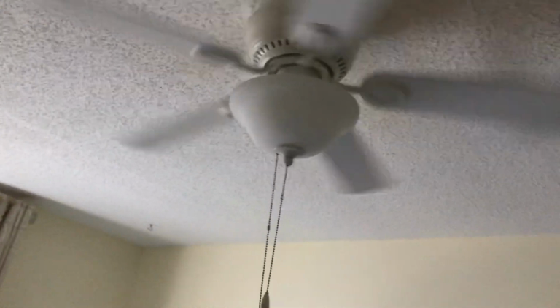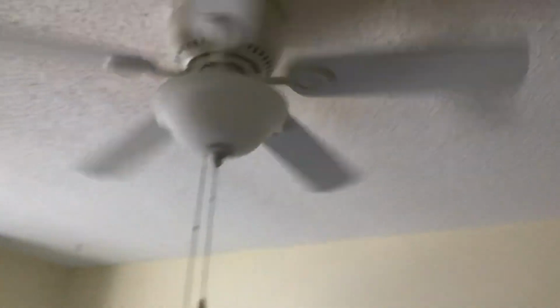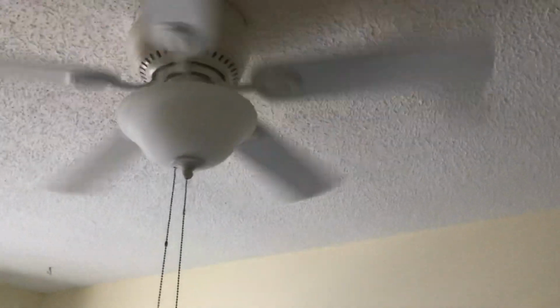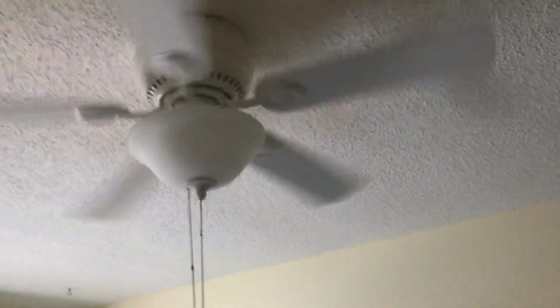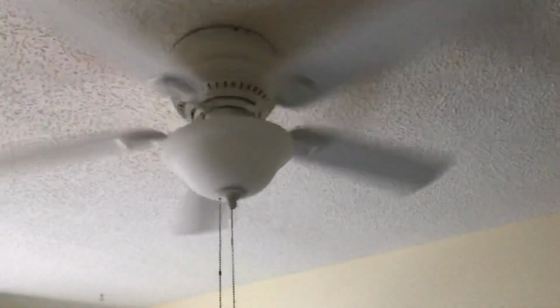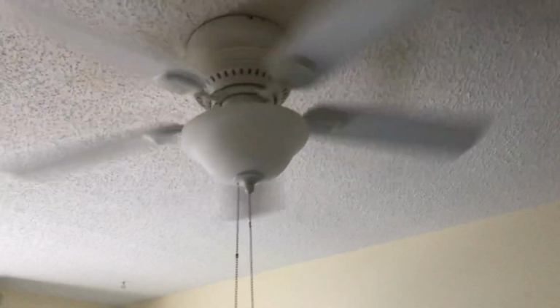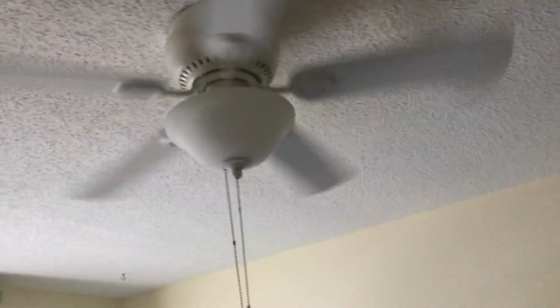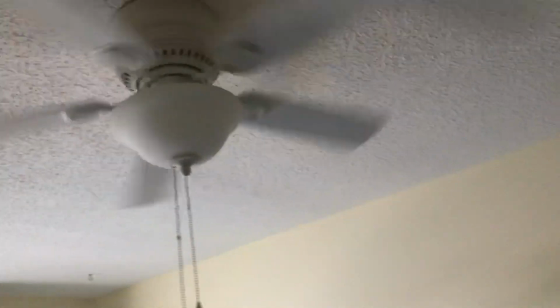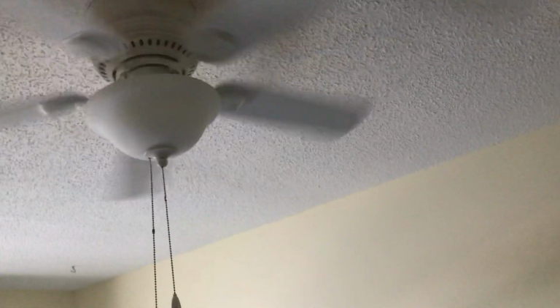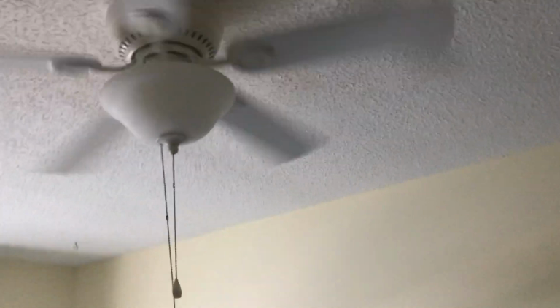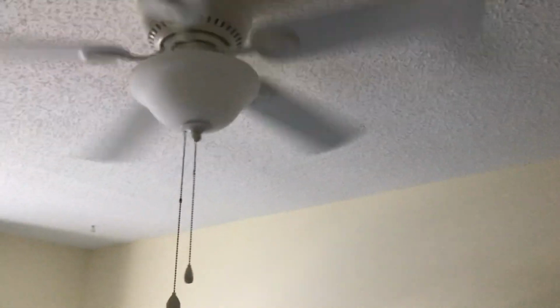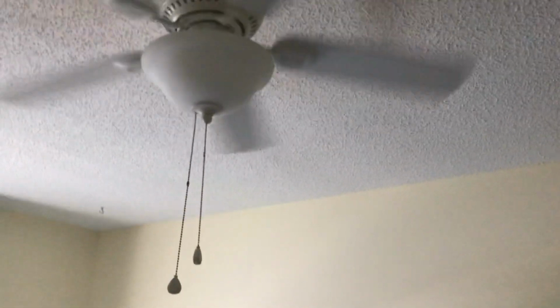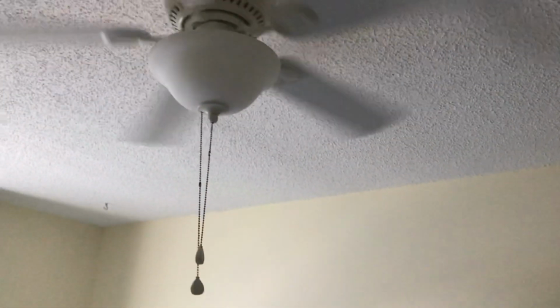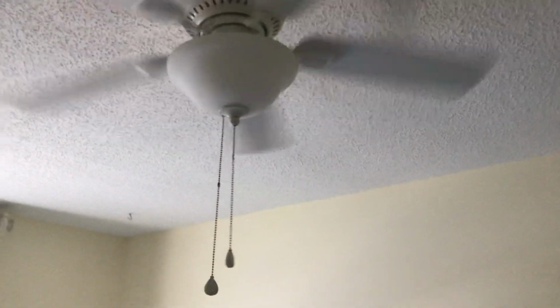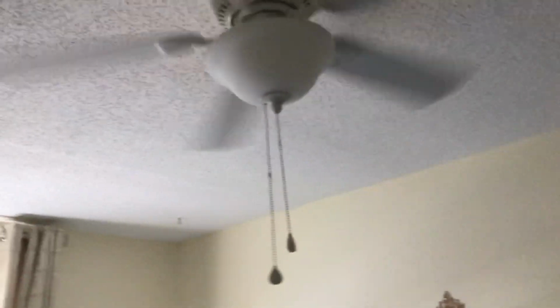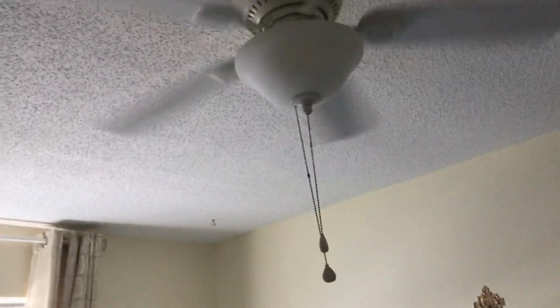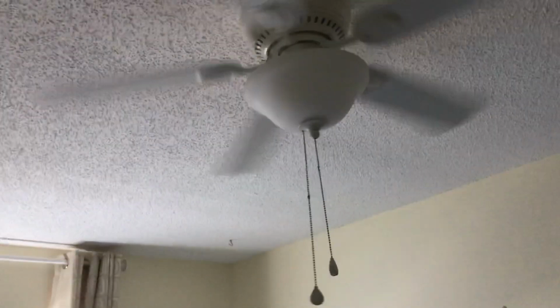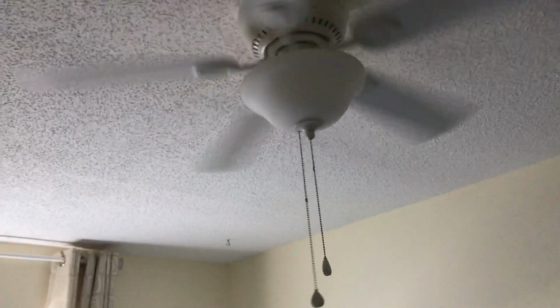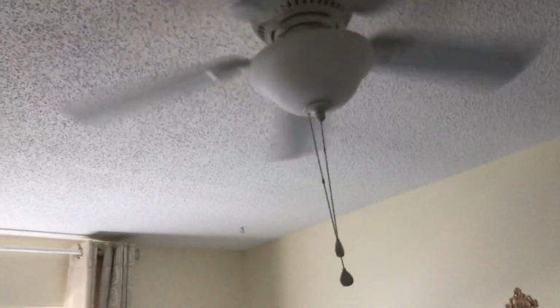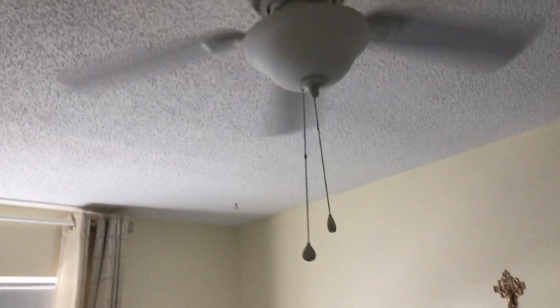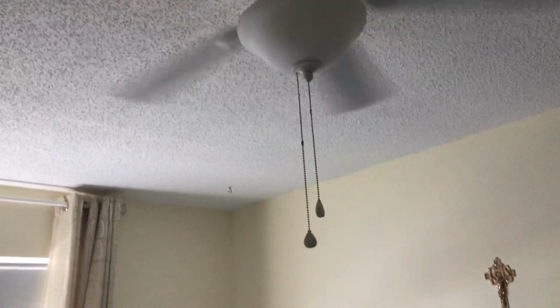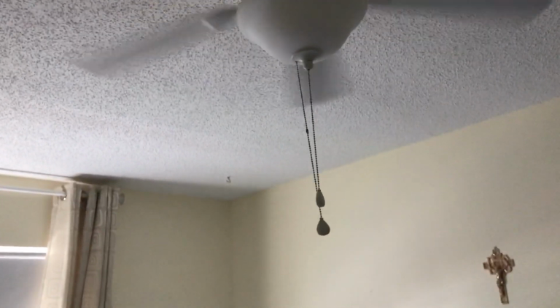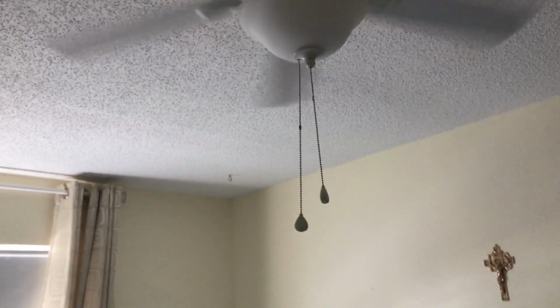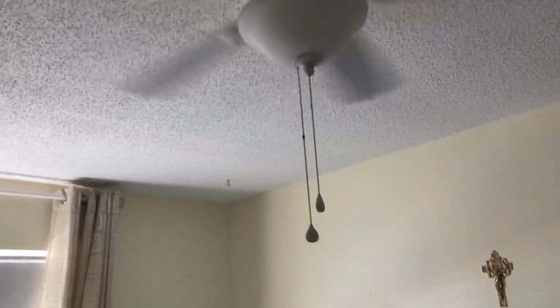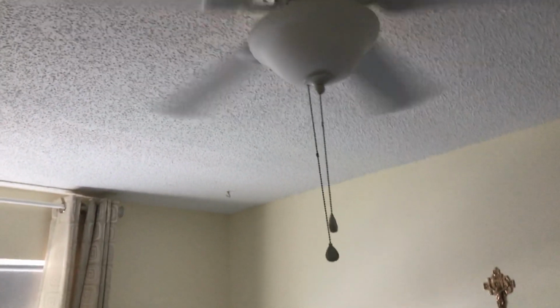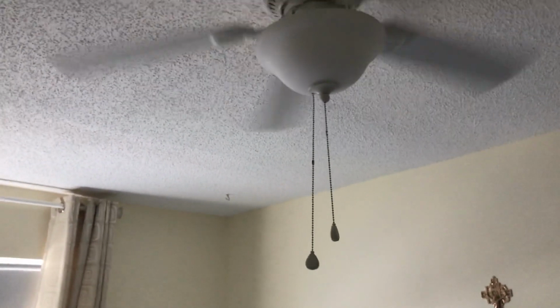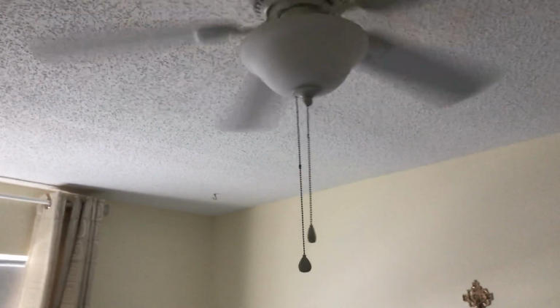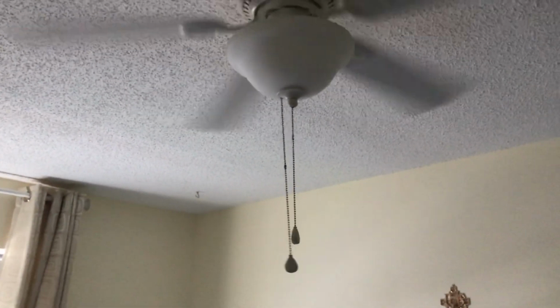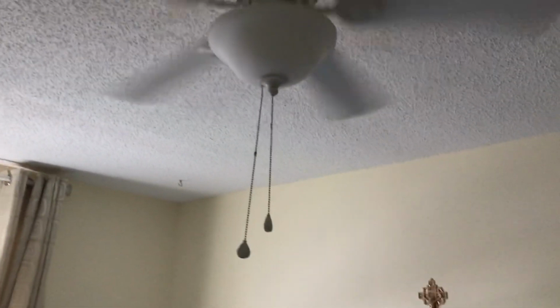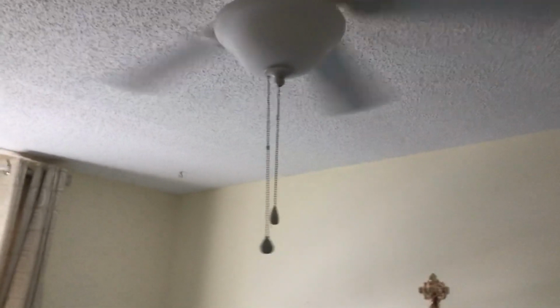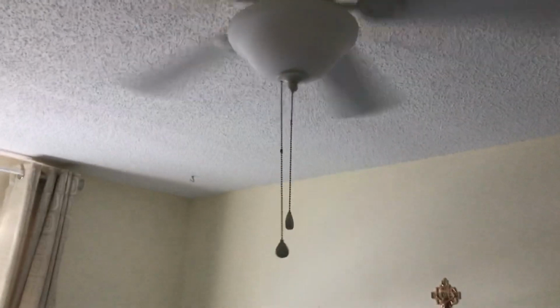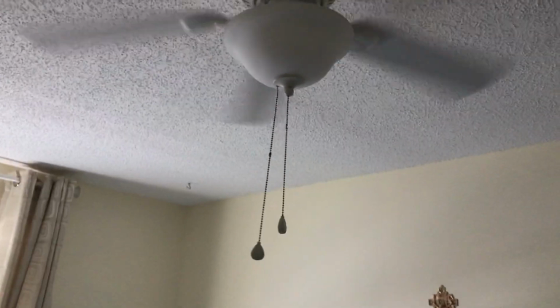This fan kind of reminds you of a Hampton Bay Hawkins, but the Hampton Bay Hawkins is not great quality. It's just like the Hampton Bay Landmark Three.